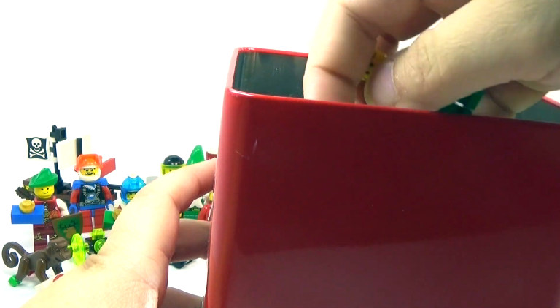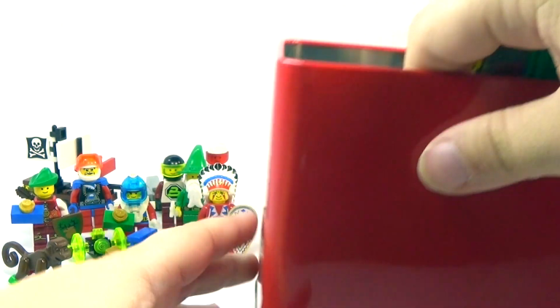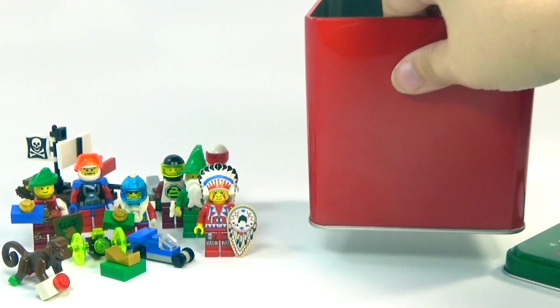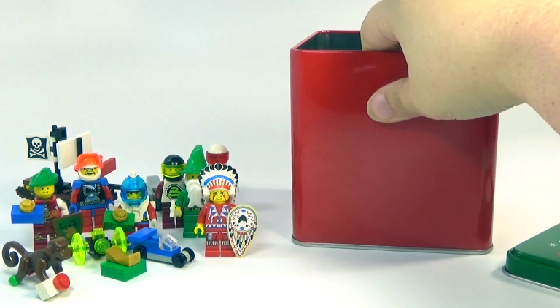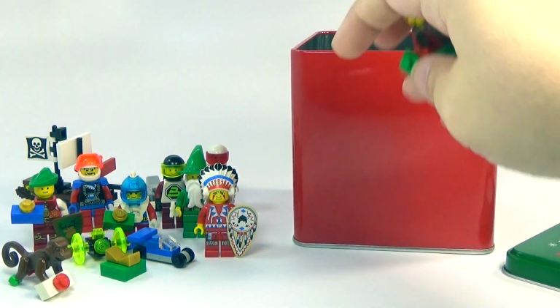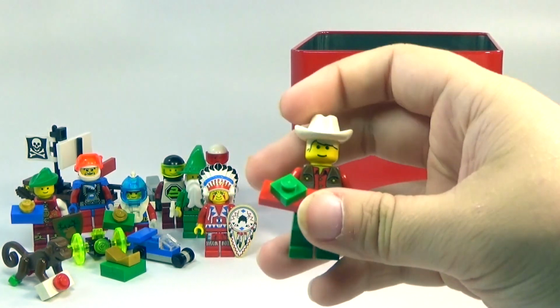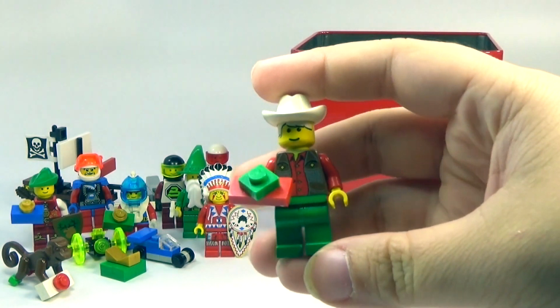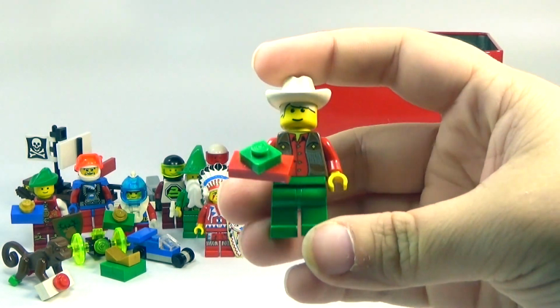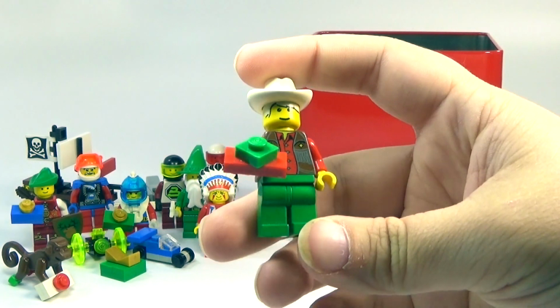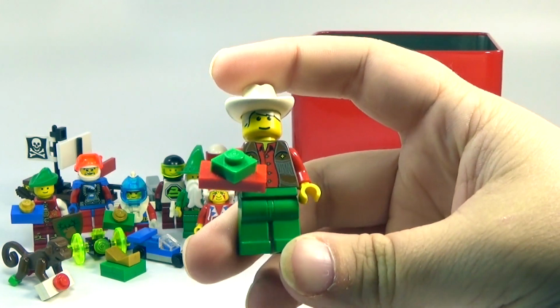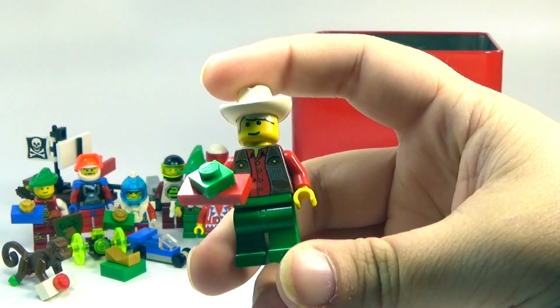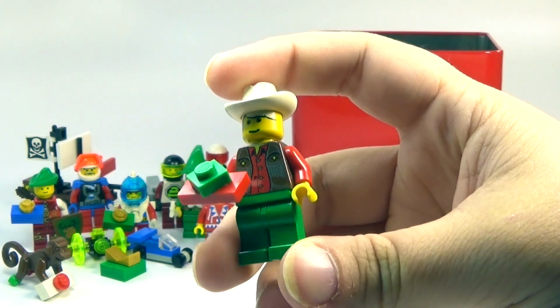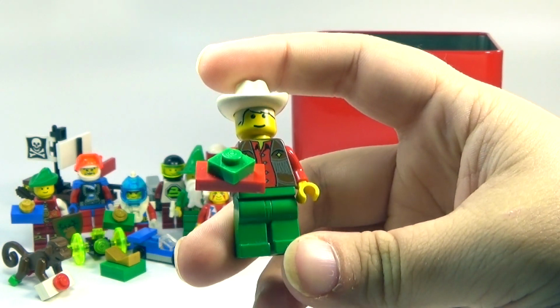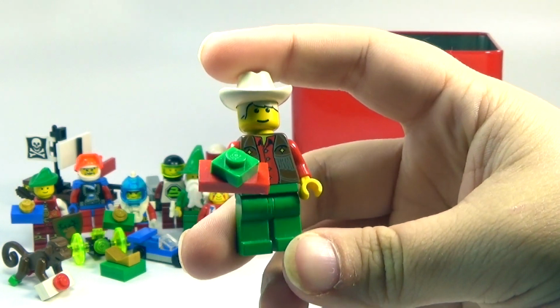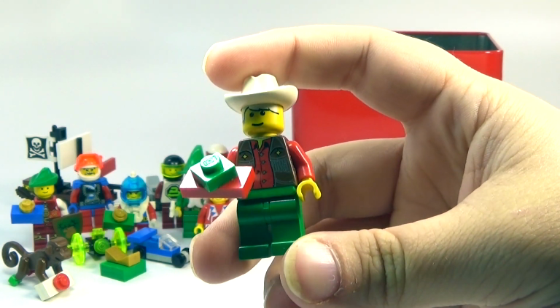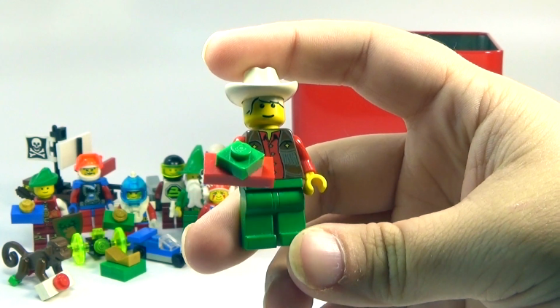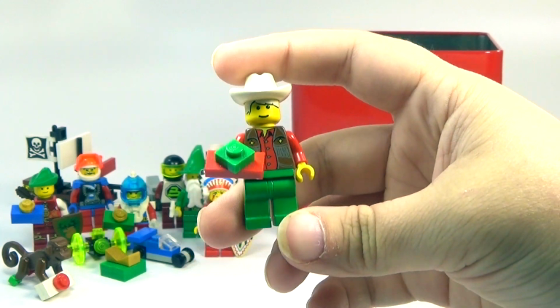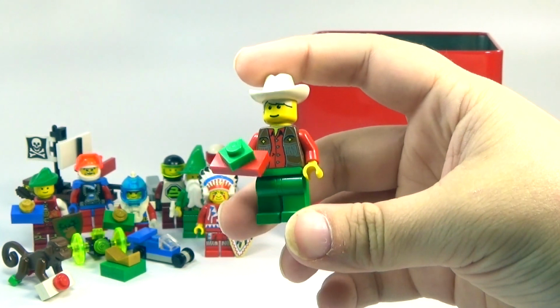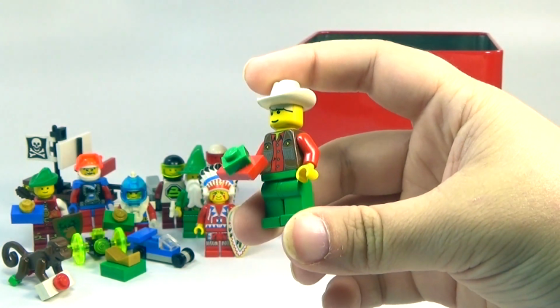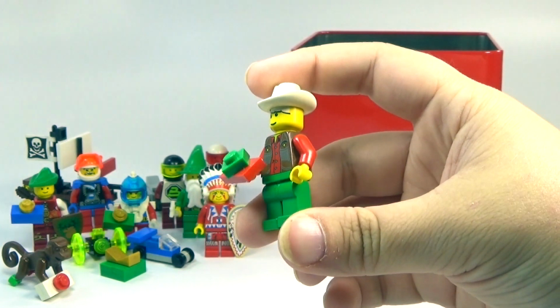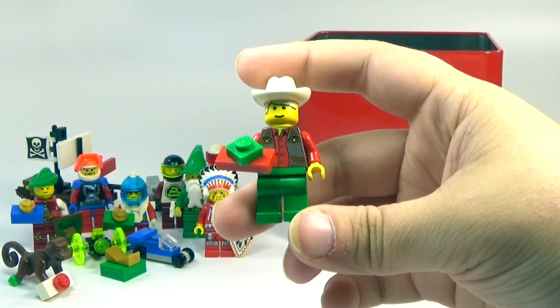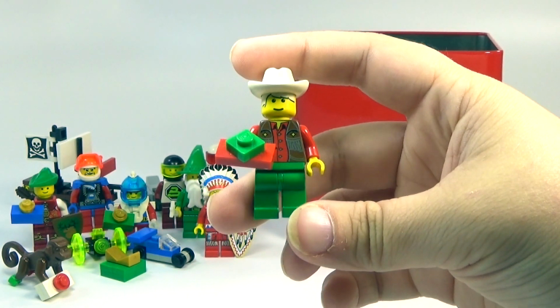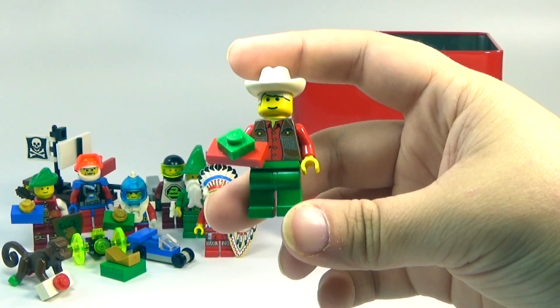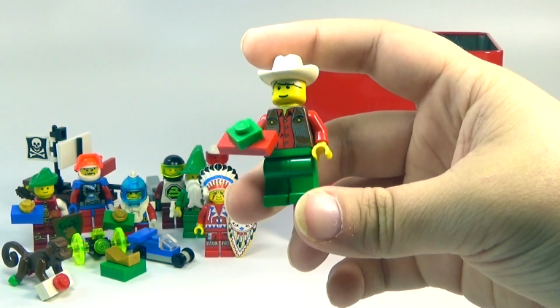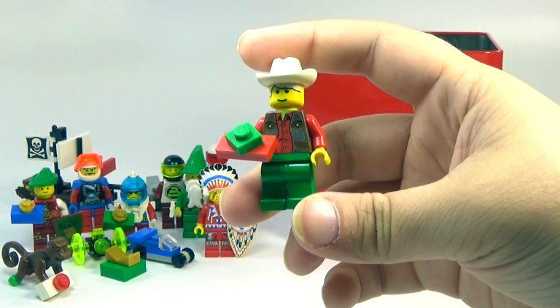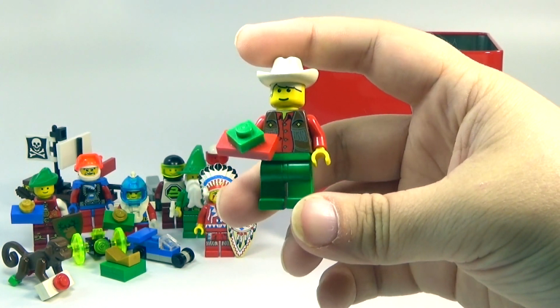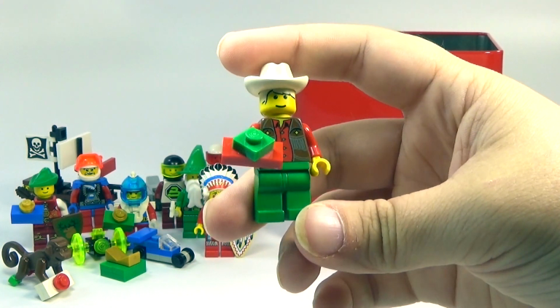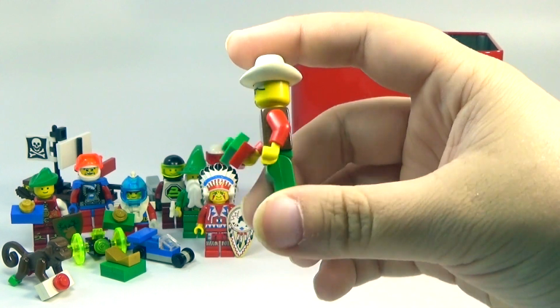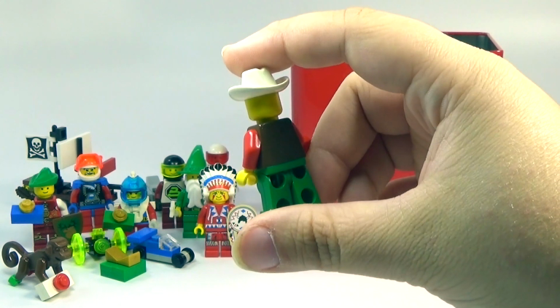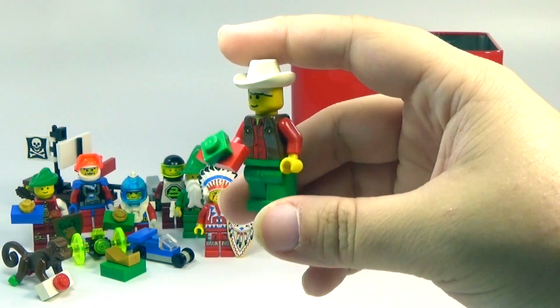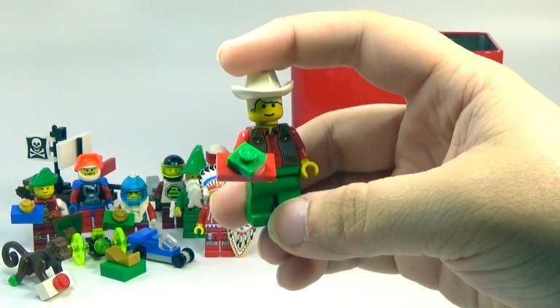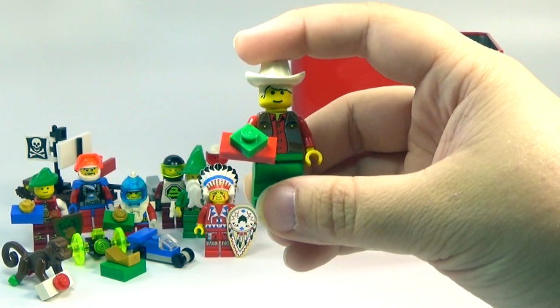It is another minifigure. We have a classic Lego cowboy. Just kind of made him look a little Christmassy with the green pants. And I went ahead and gave him a present, so he's caught up with the other figures.